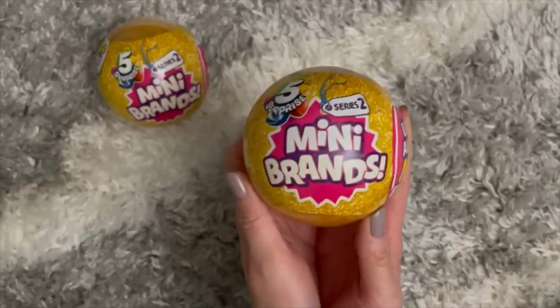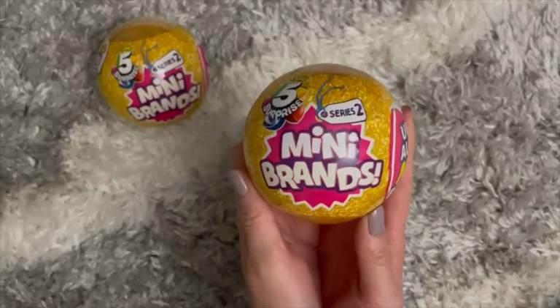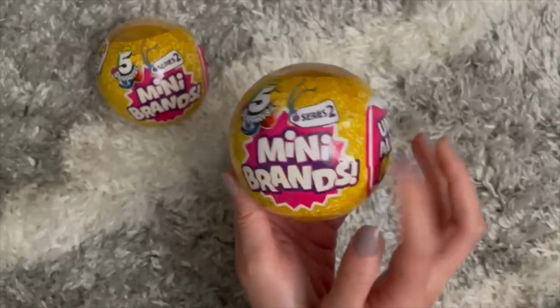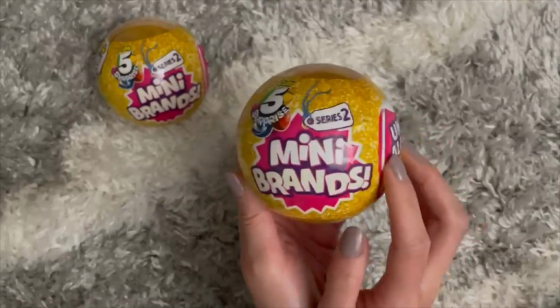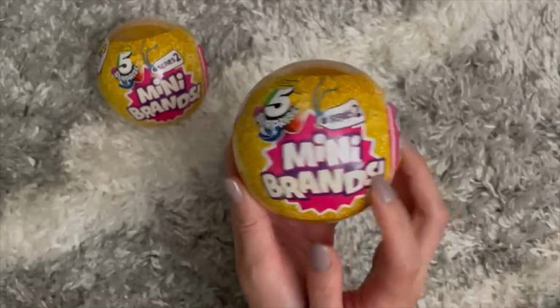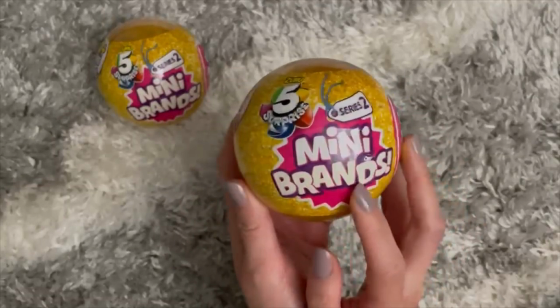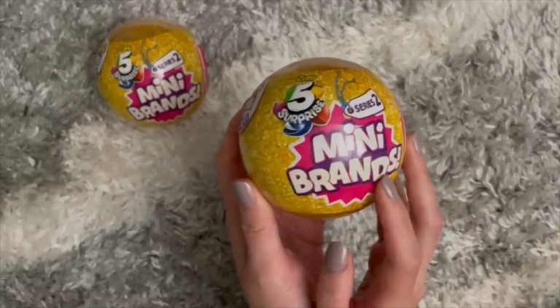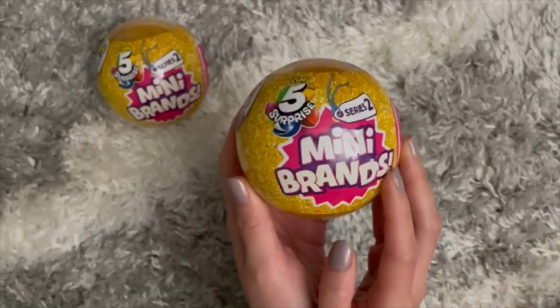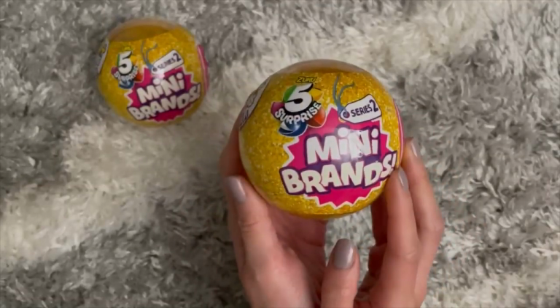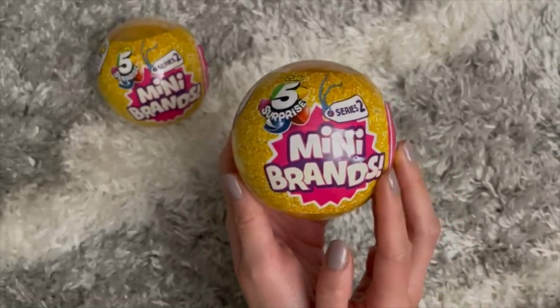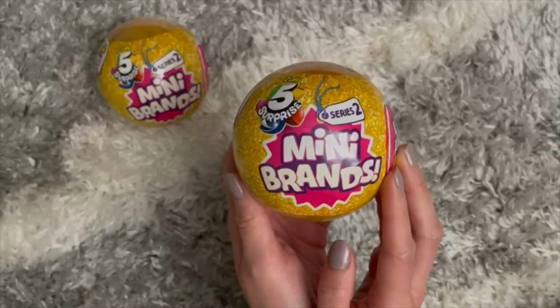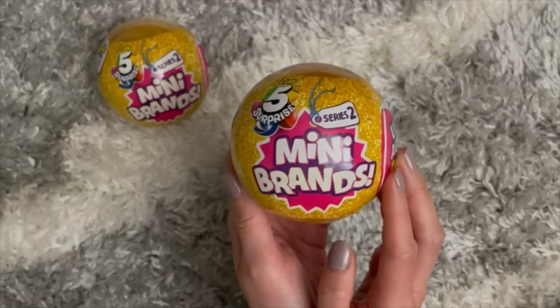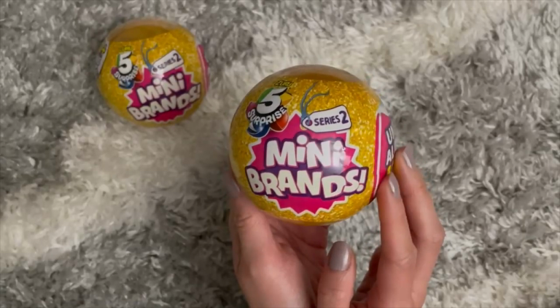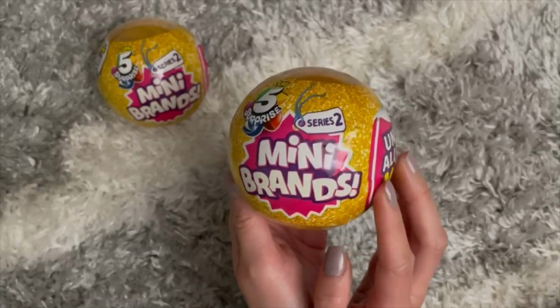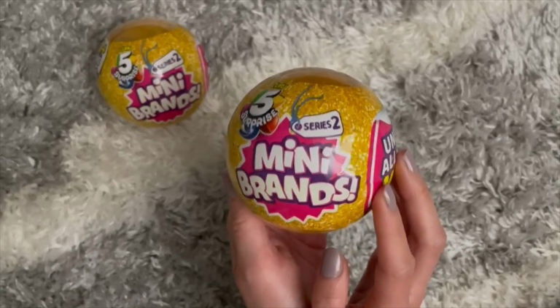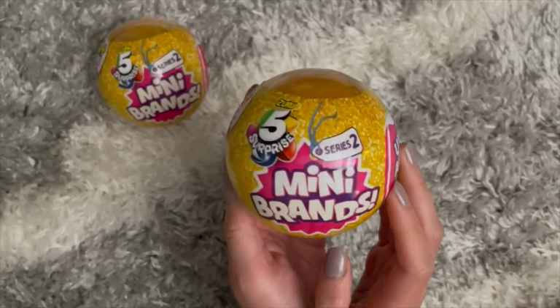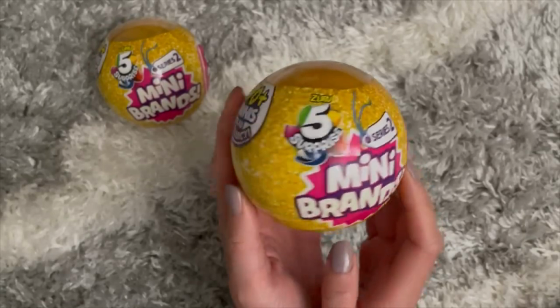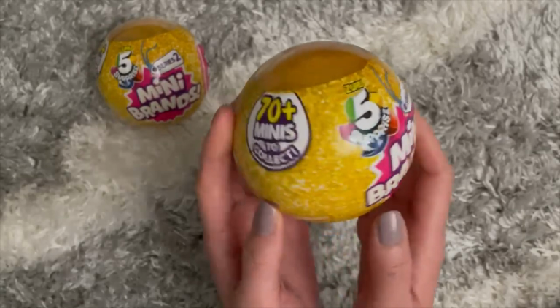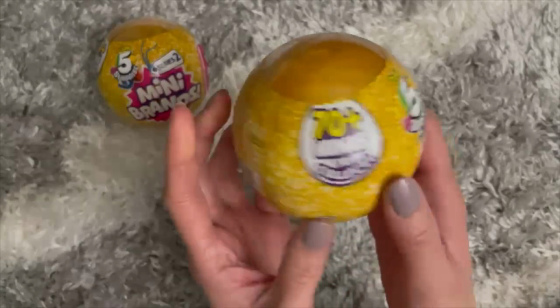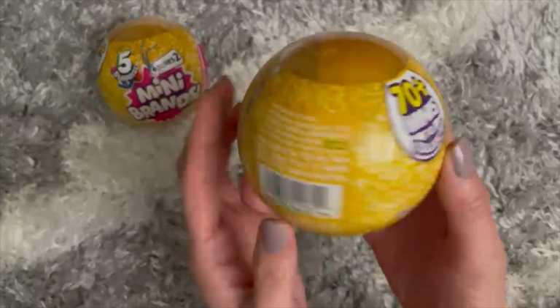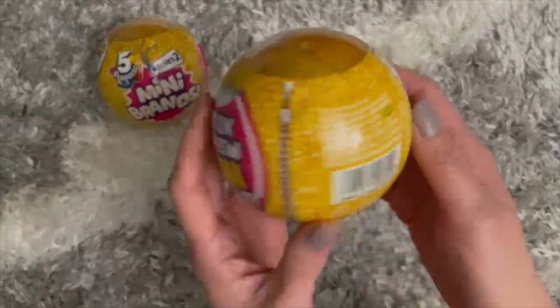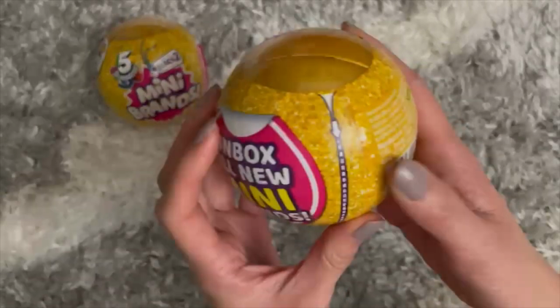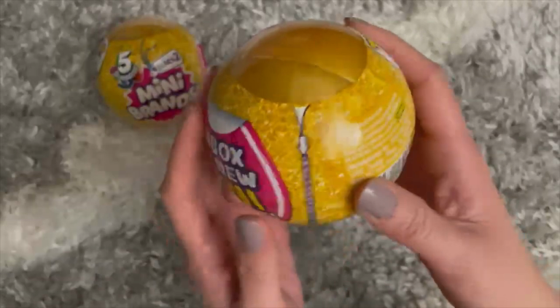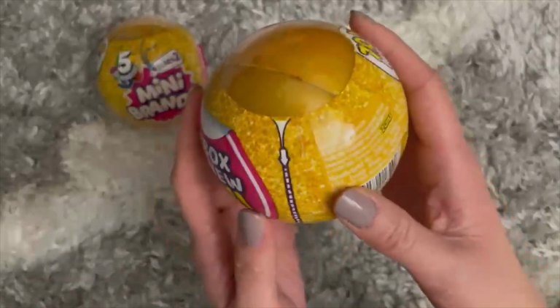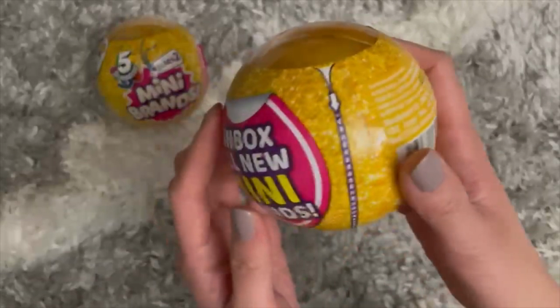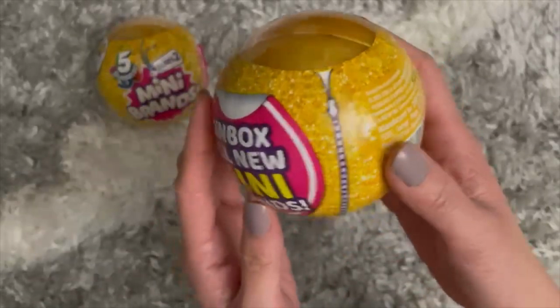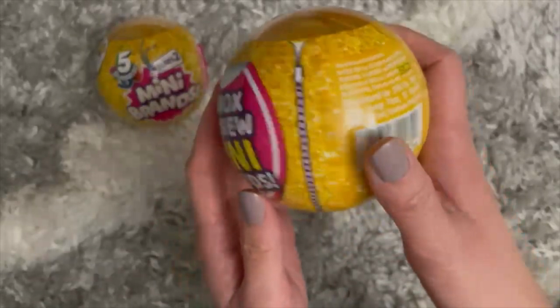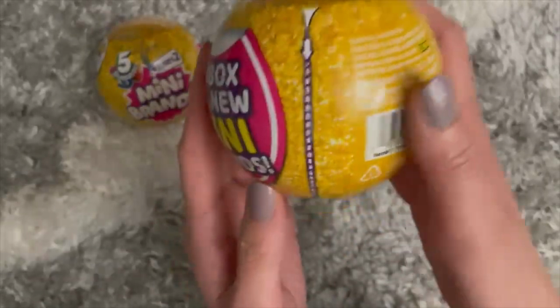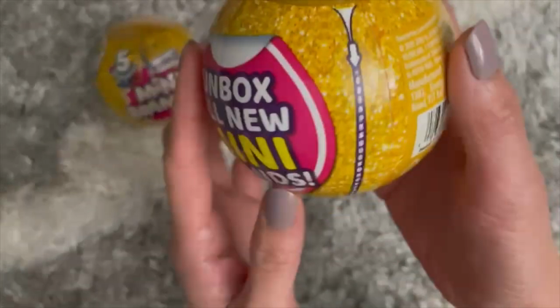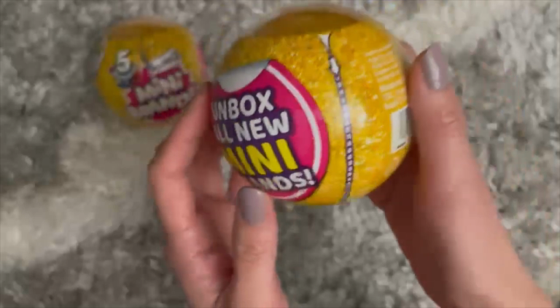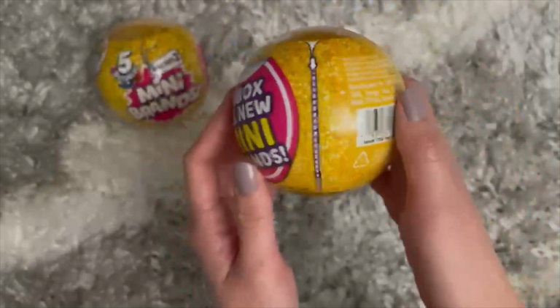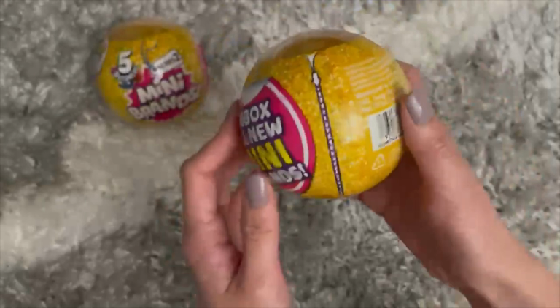Okay, so we have the first one. Here it is — Series 2 Mini Brands! Let's get it open. I'll do a little bit of ASMR, so enjoy.